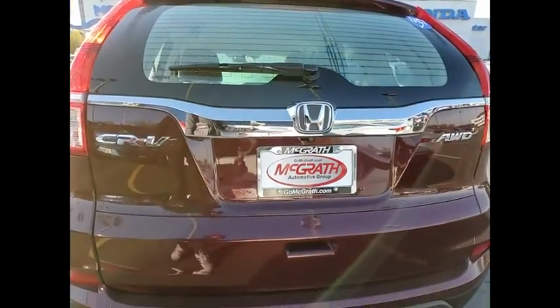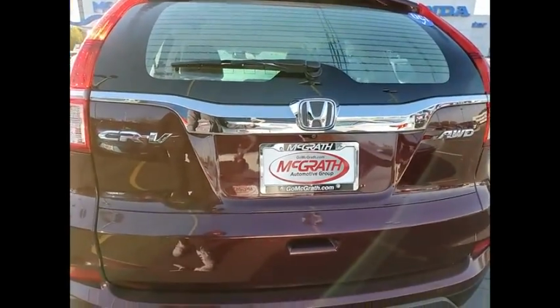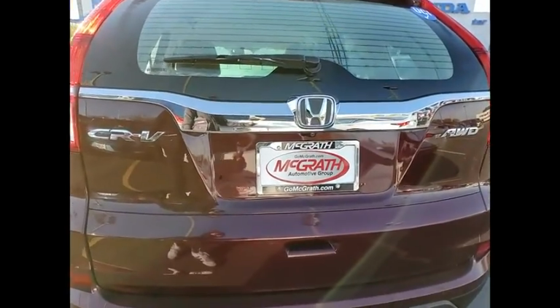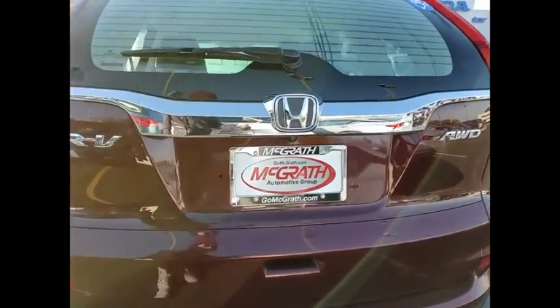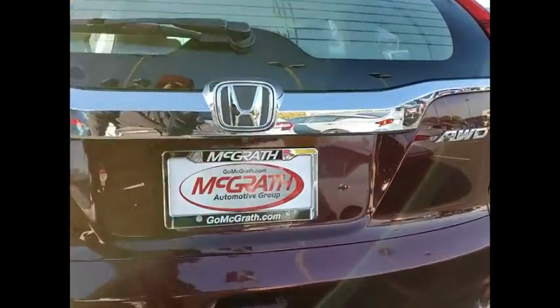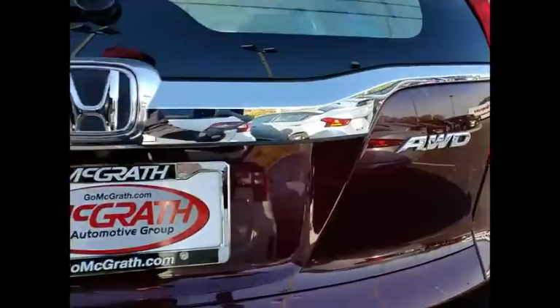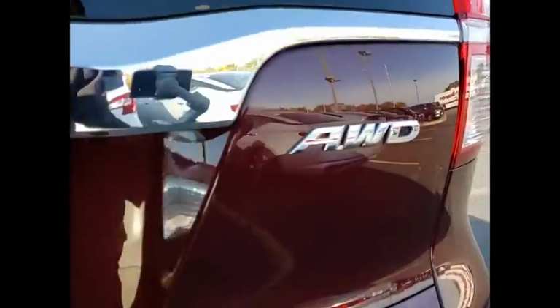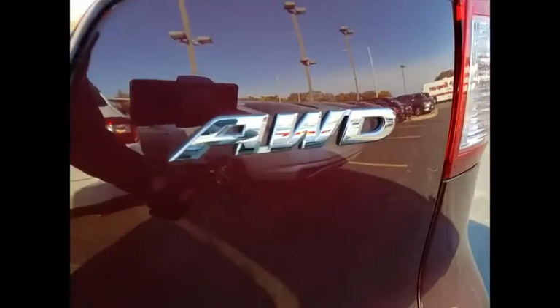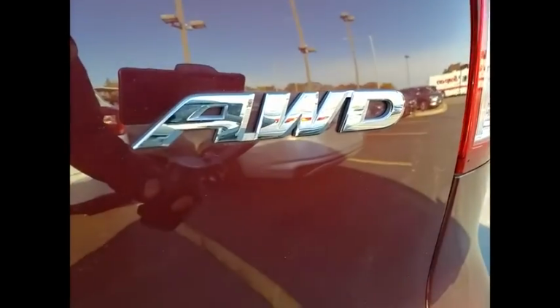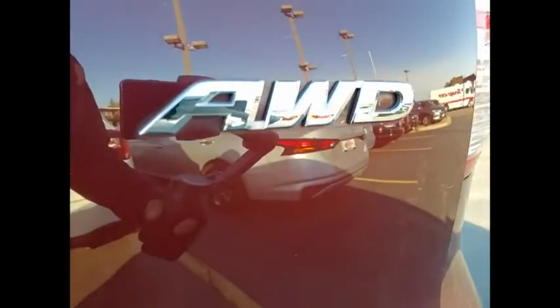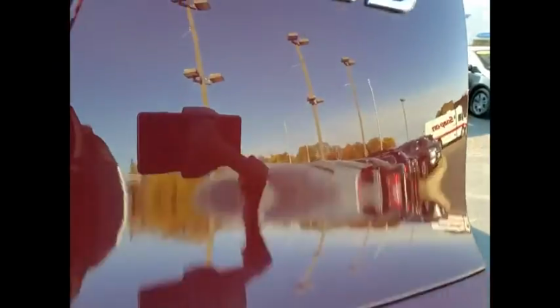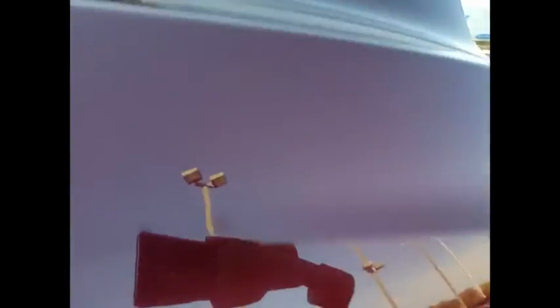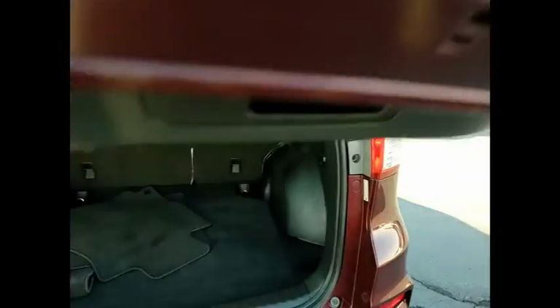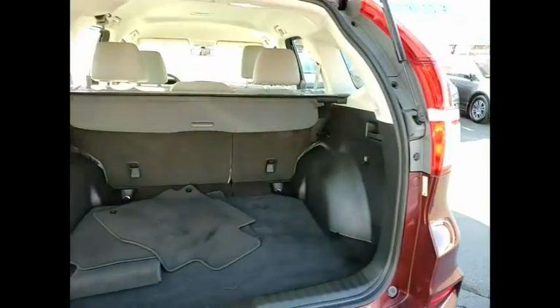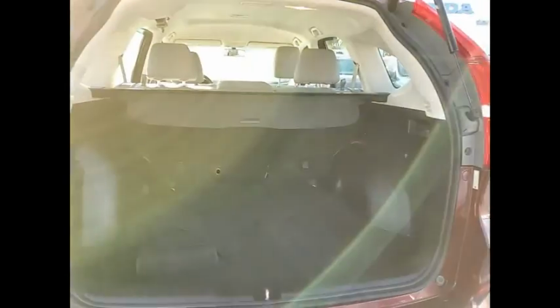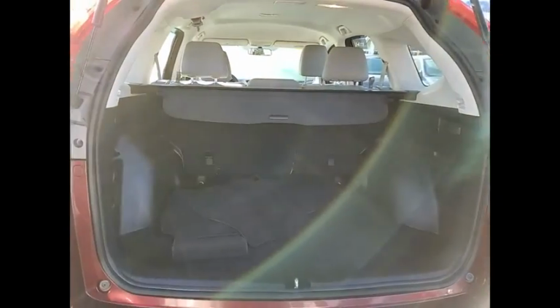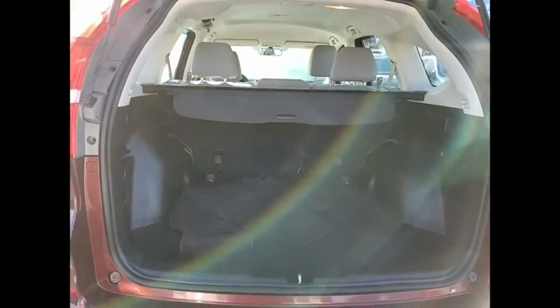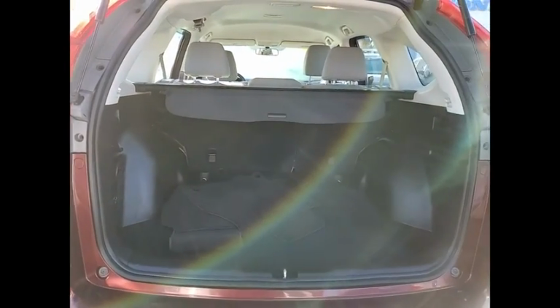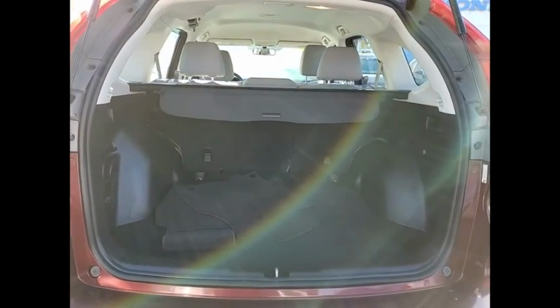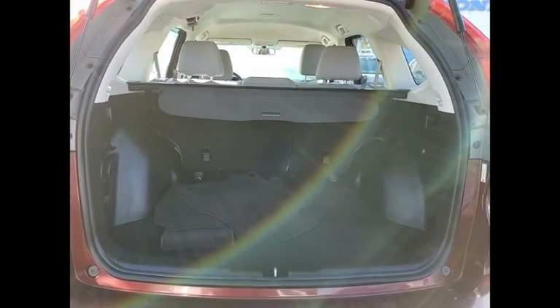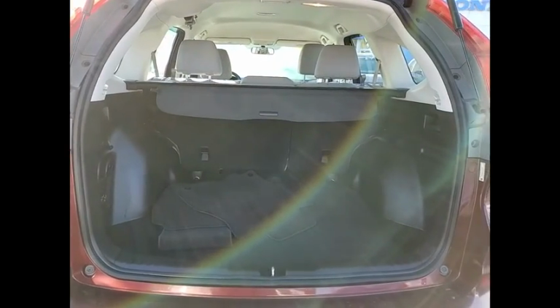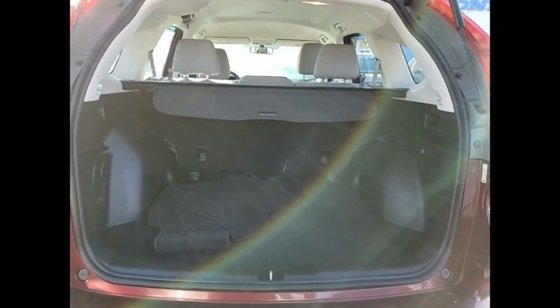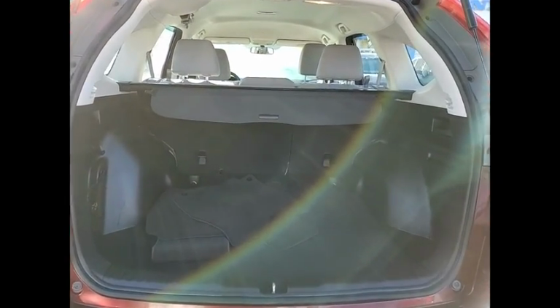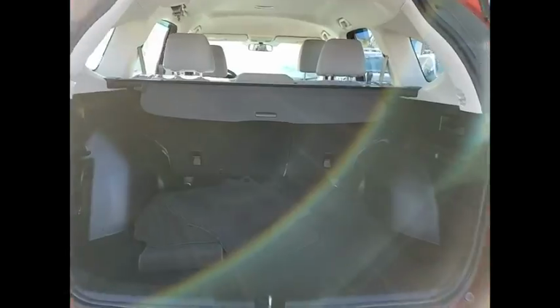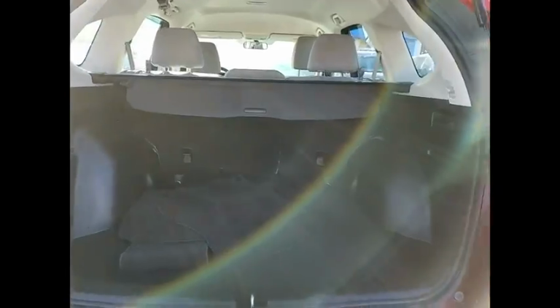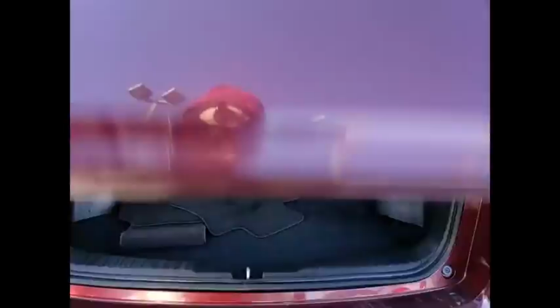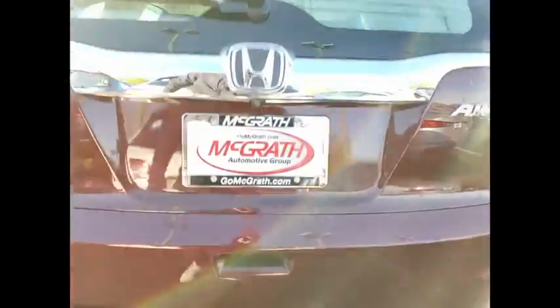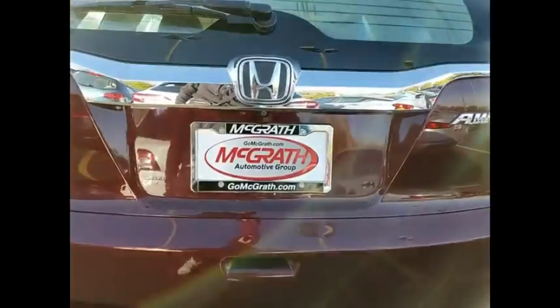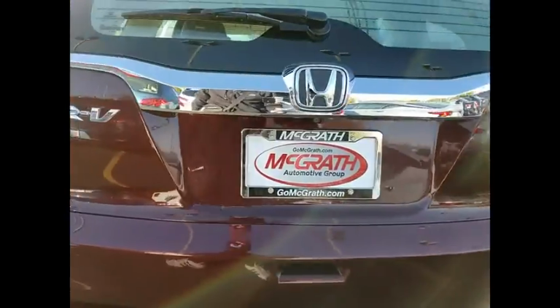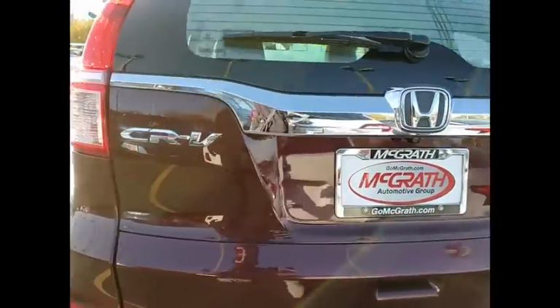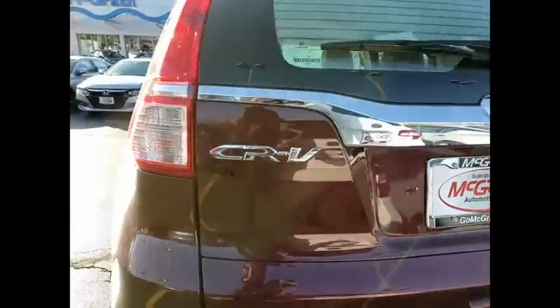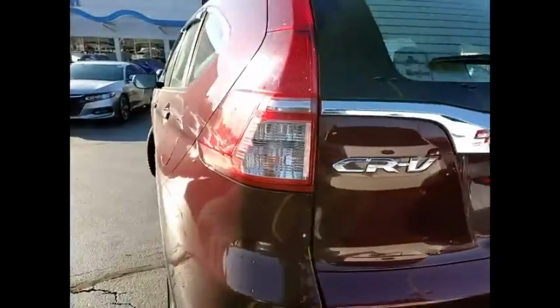Tire pressure monitor, all-wheel drive, brake assist, traction control, stability control, daytime running lights, engine immobilizer, front all-season tires.